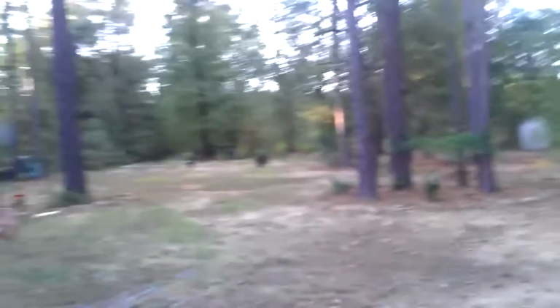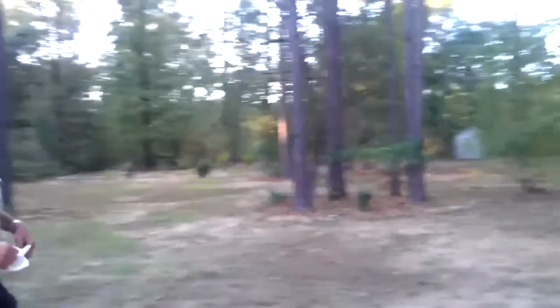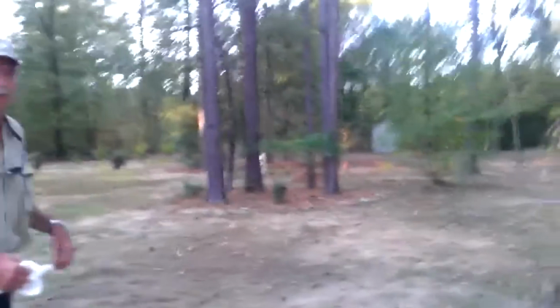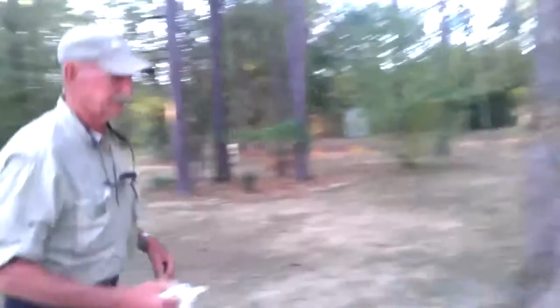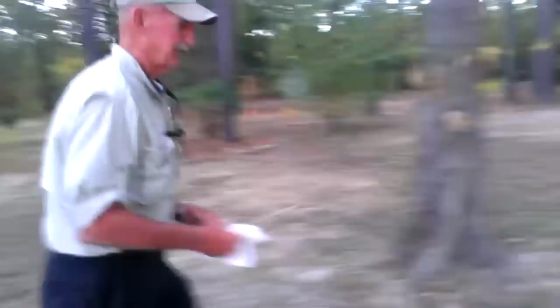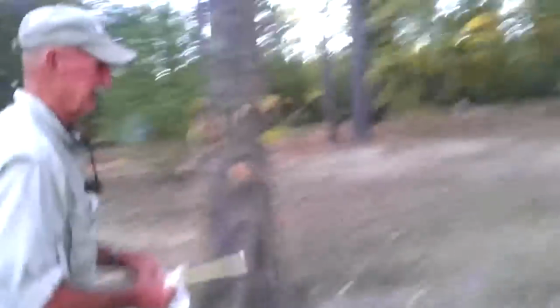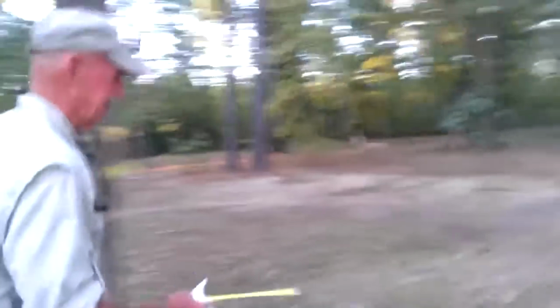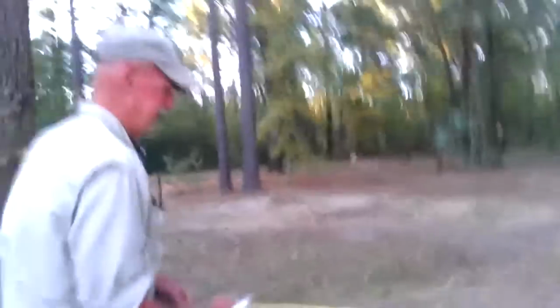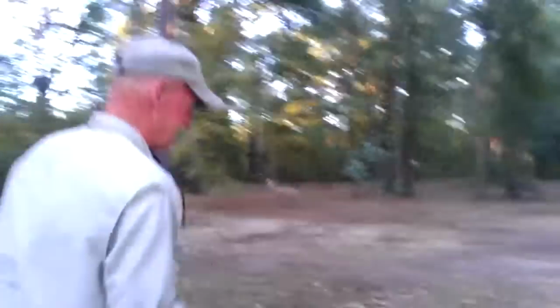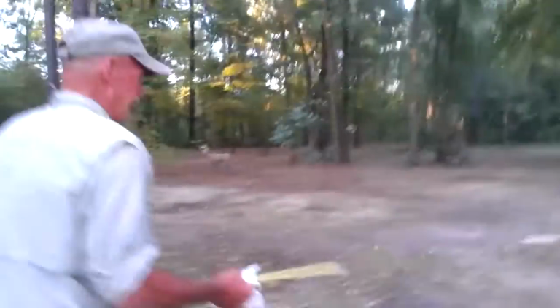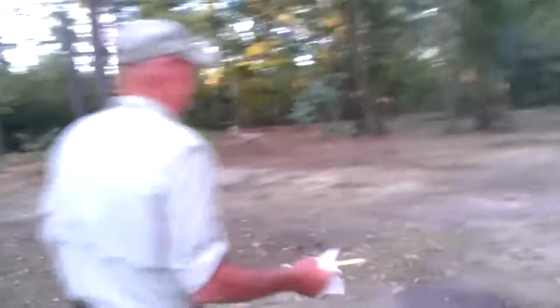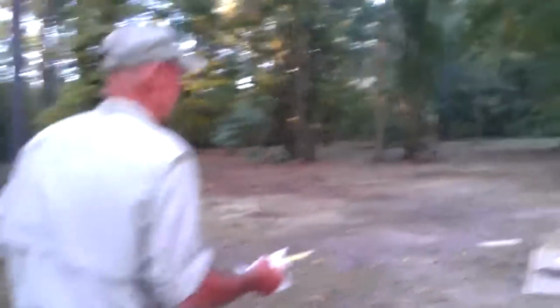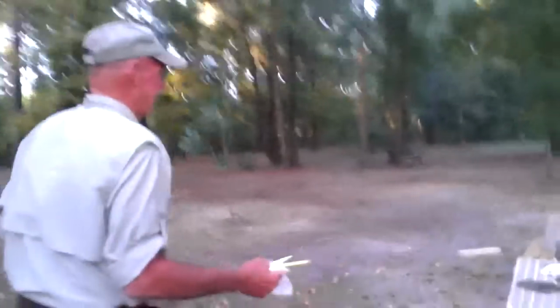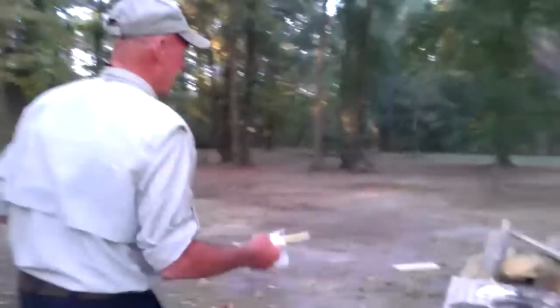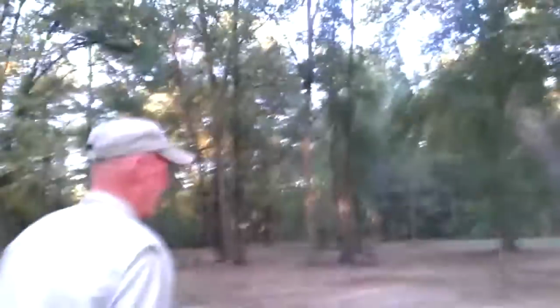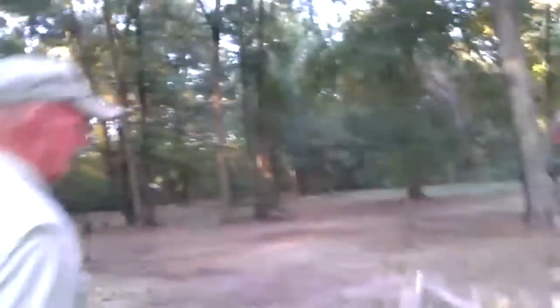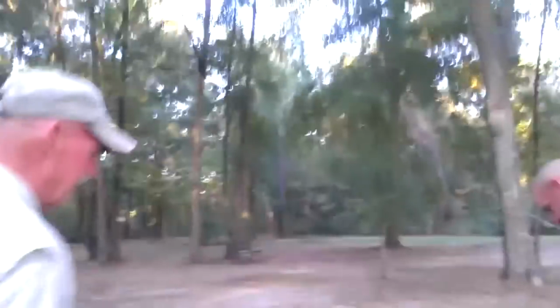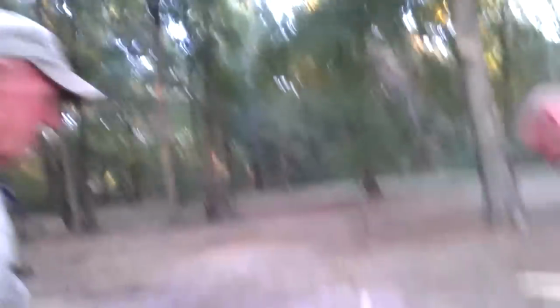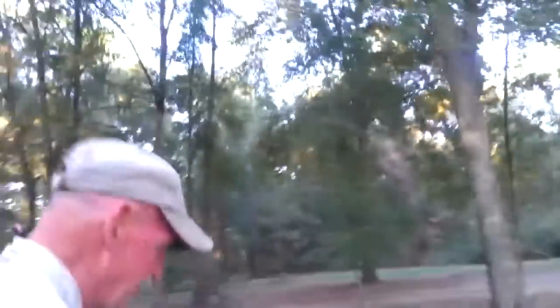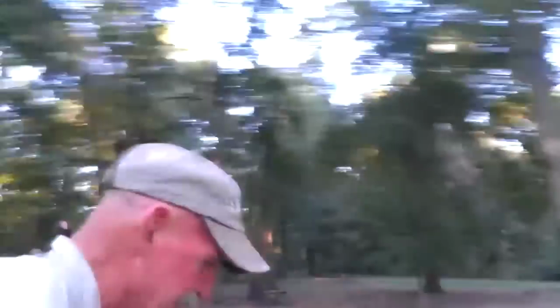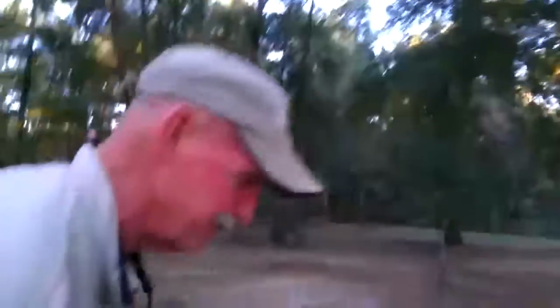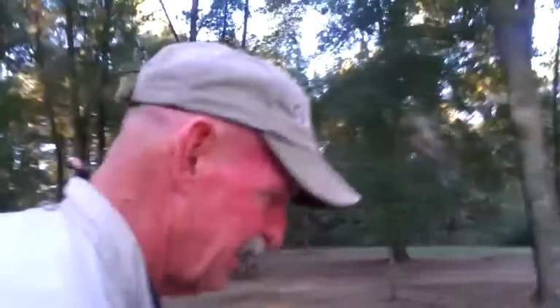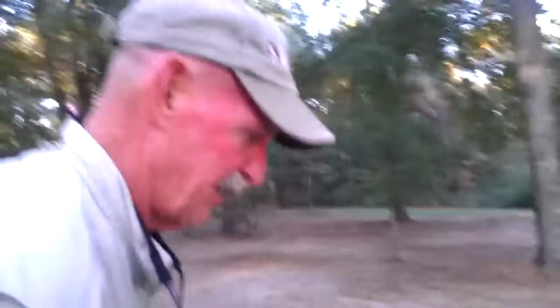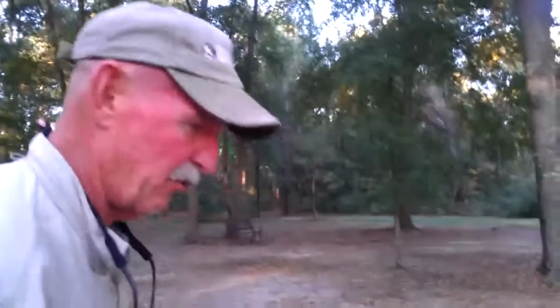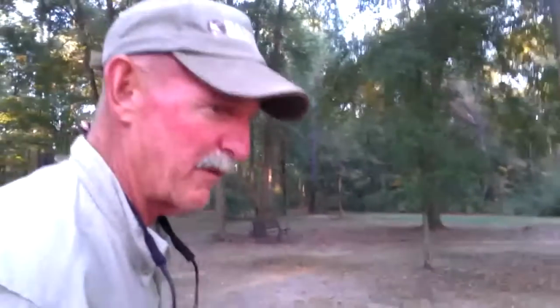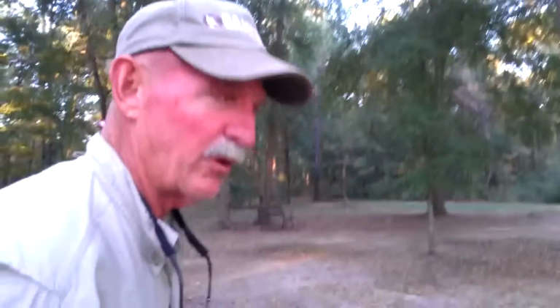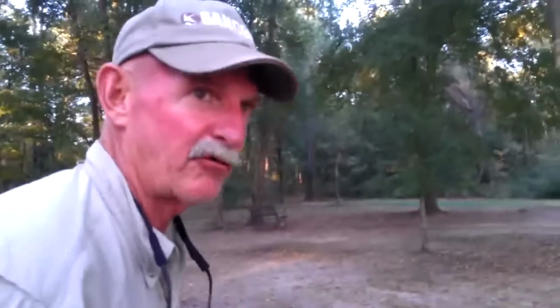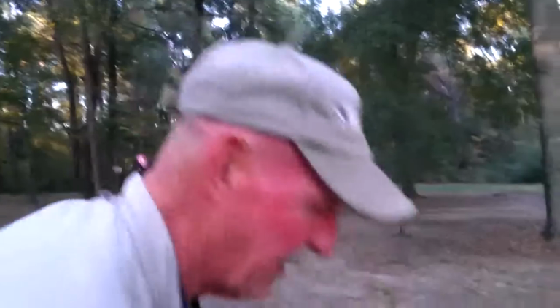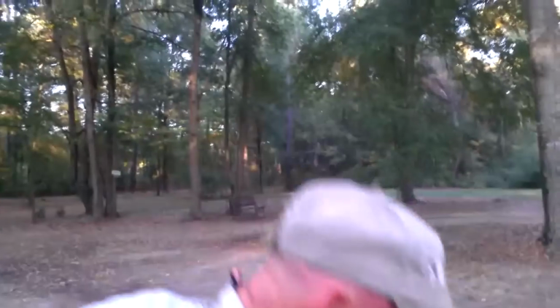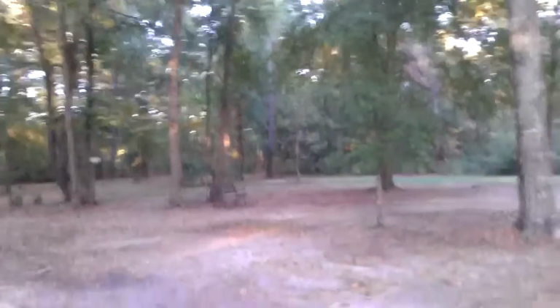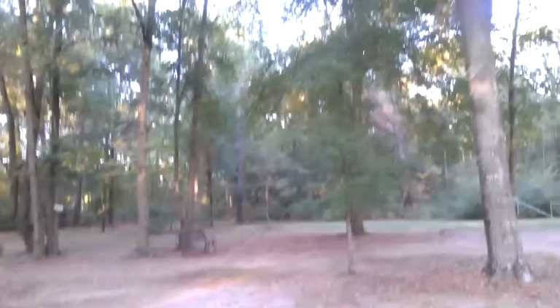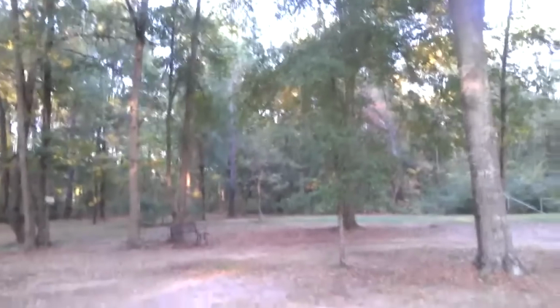Bird, we're filming, so tell me all about it — start from the very beginning and don't leave out a word. When we got to the island, we started fishing this morning and we caught two drum. One was probably about 20 pounds, the other one was about 25. They were well over the 30-inch limit.